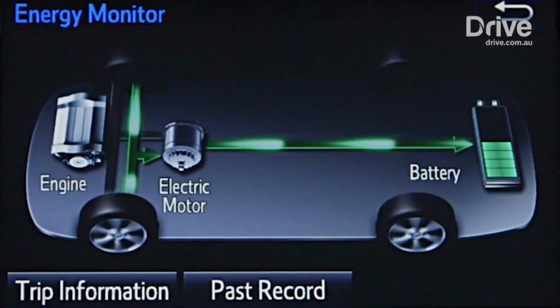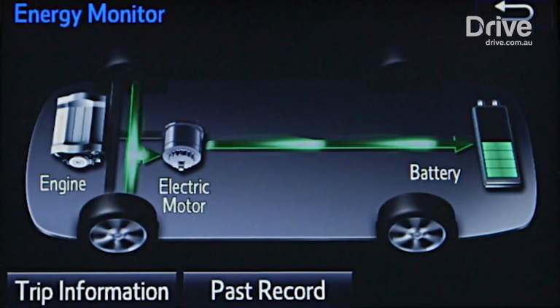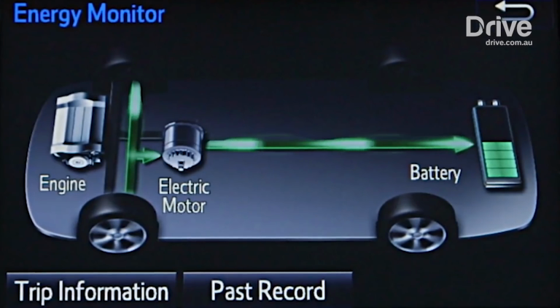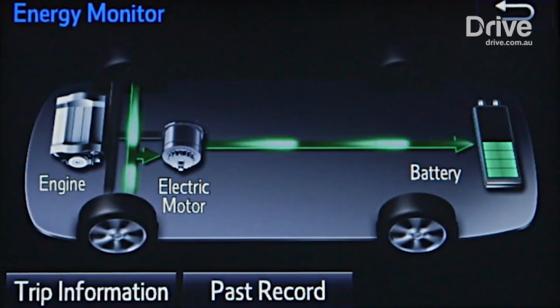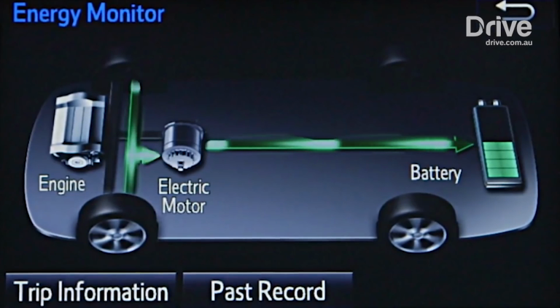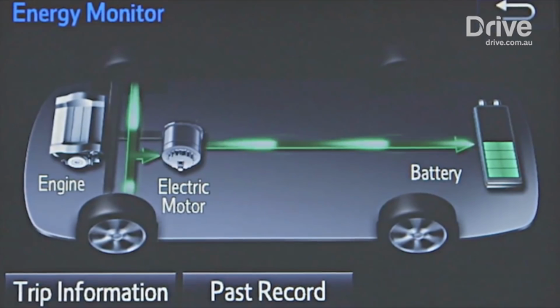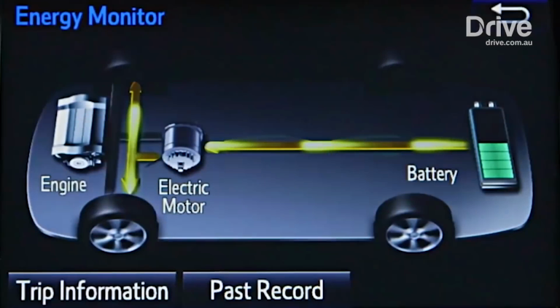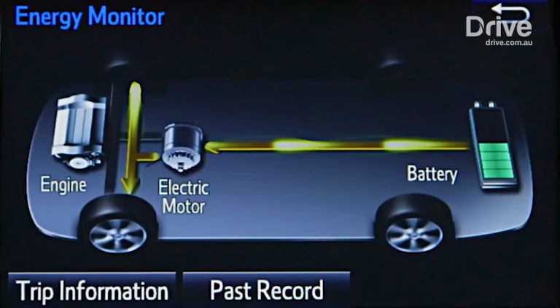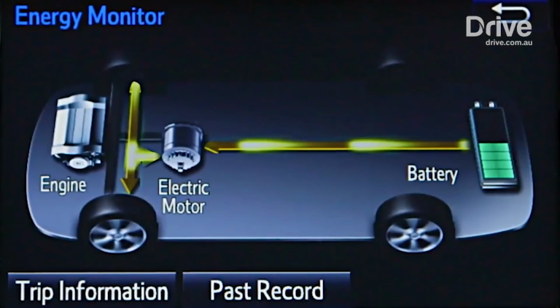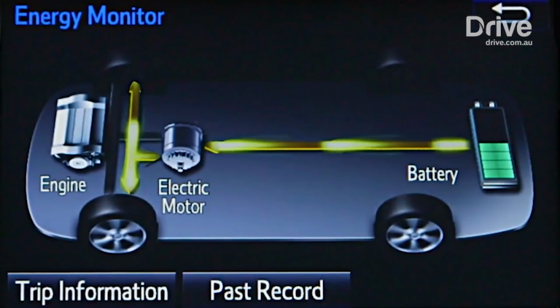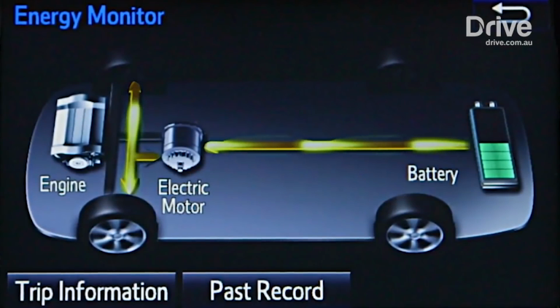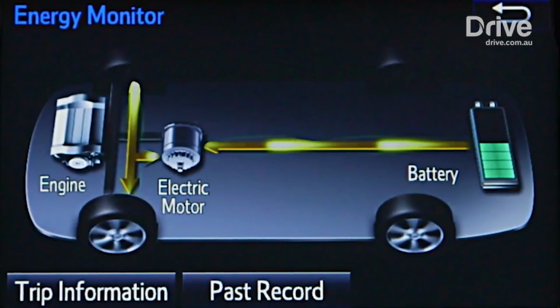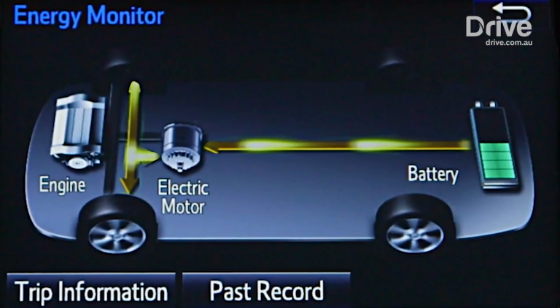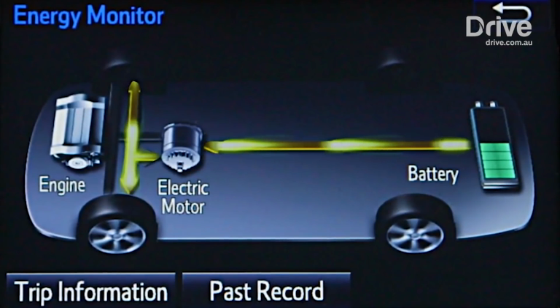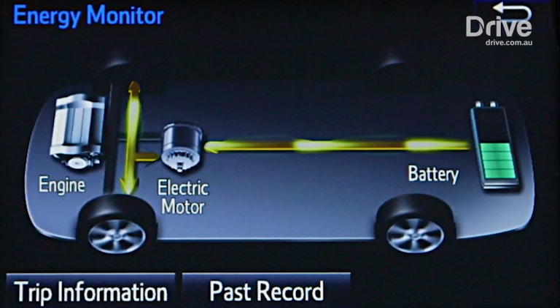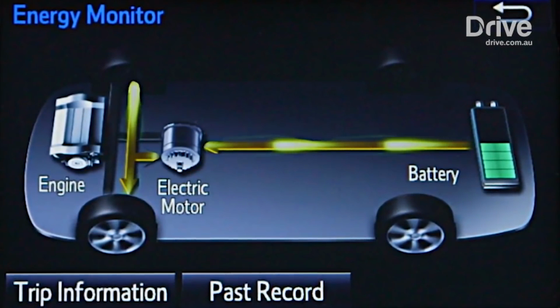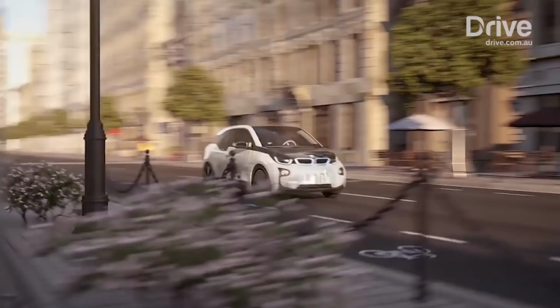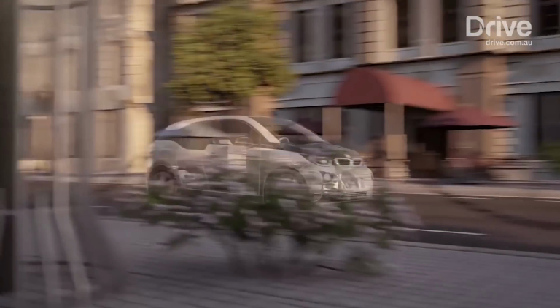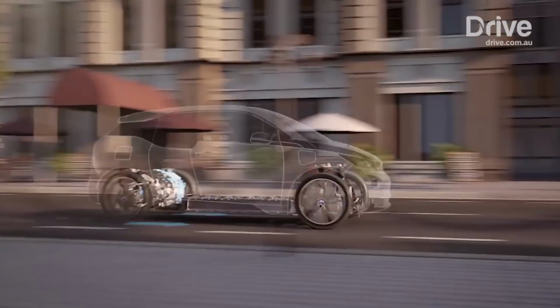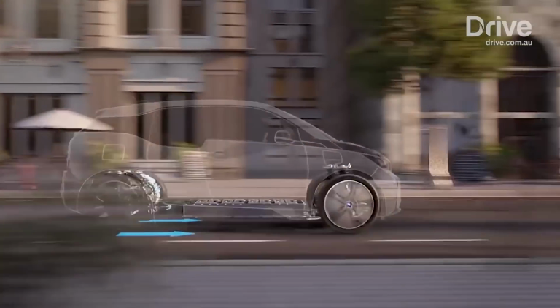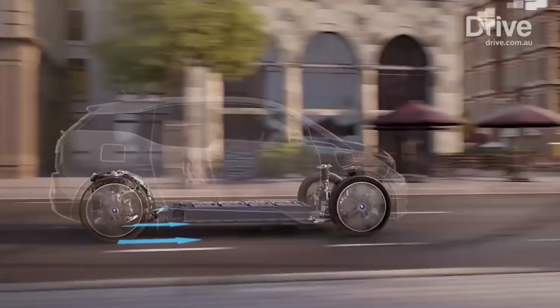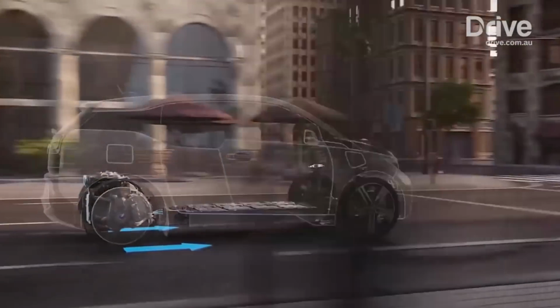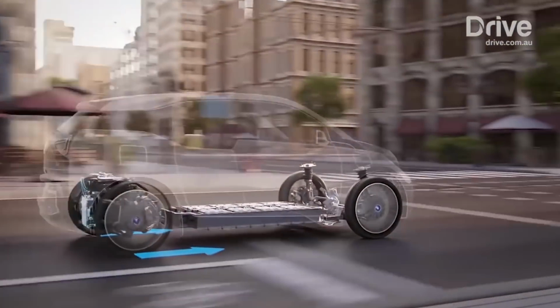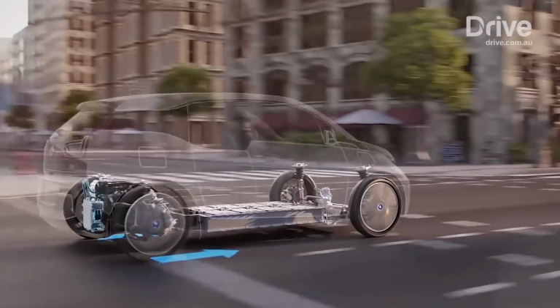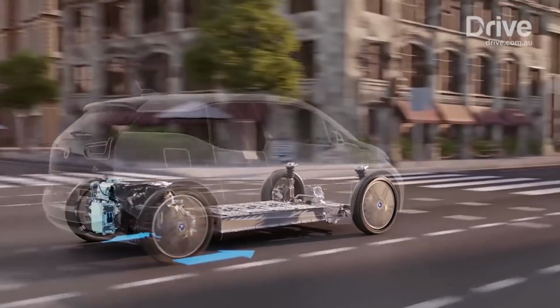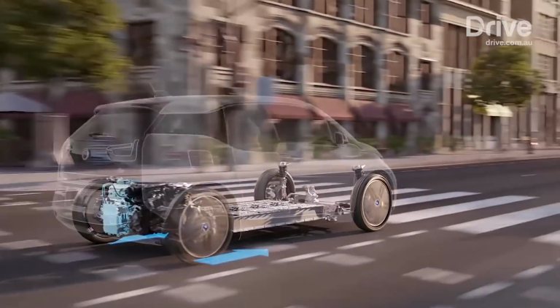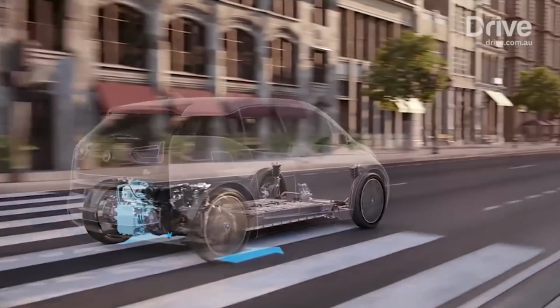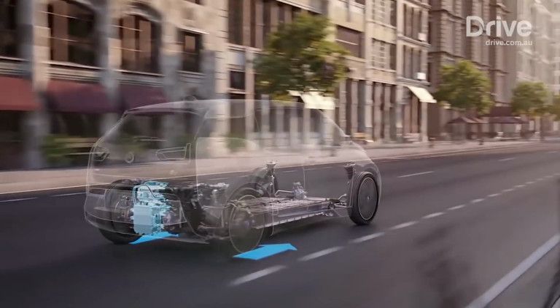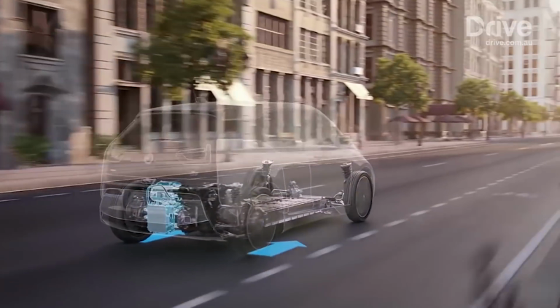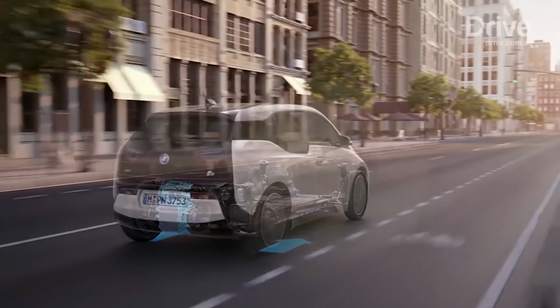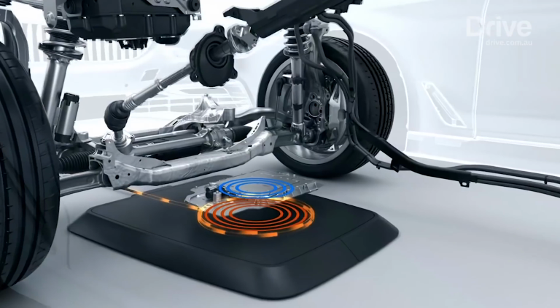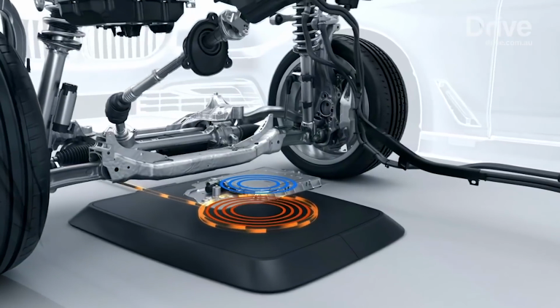Inside, electric motors convert electrical energy to mechanical energy via current running through a magnetic field. That then spins a rotor connecting with a rotating shaft. There are different methods of achieving the same result for the driver.